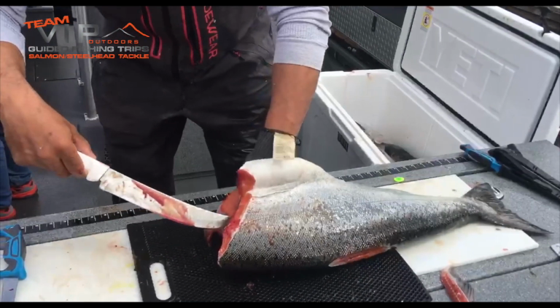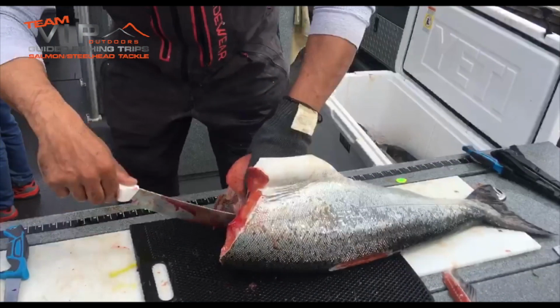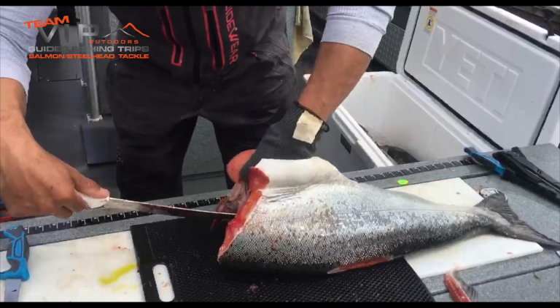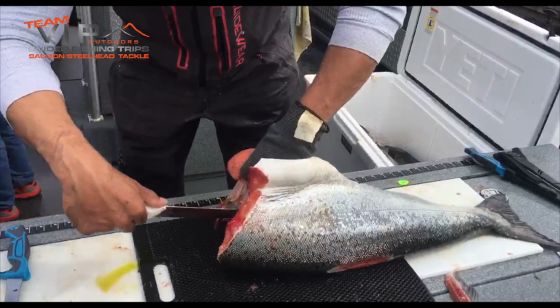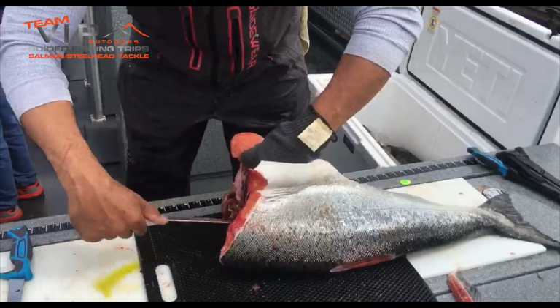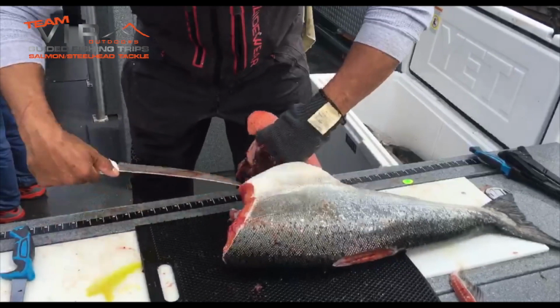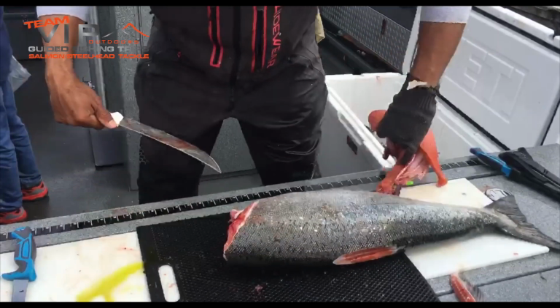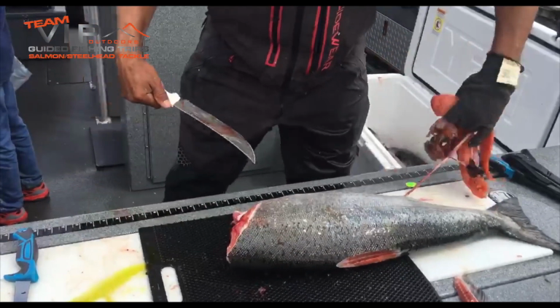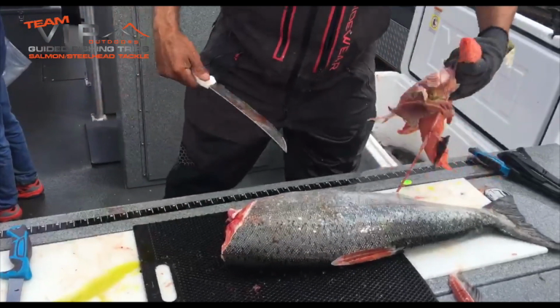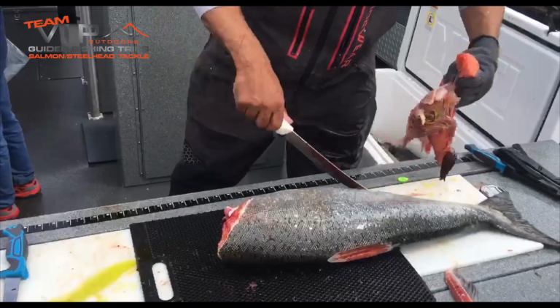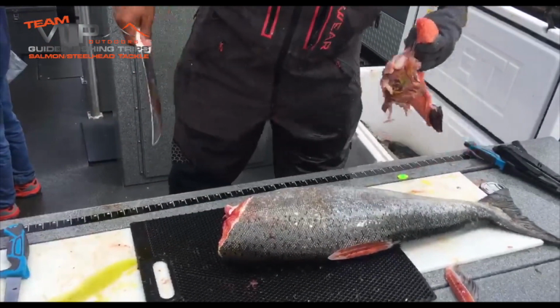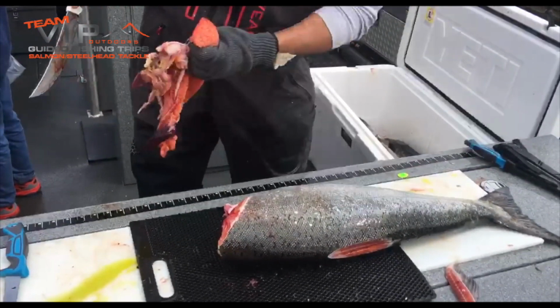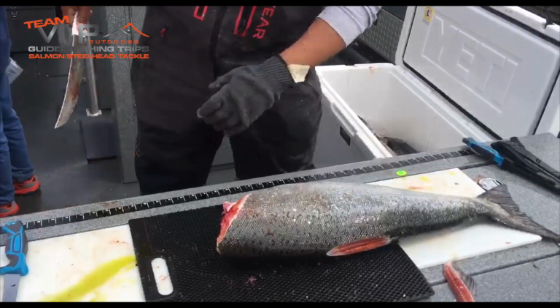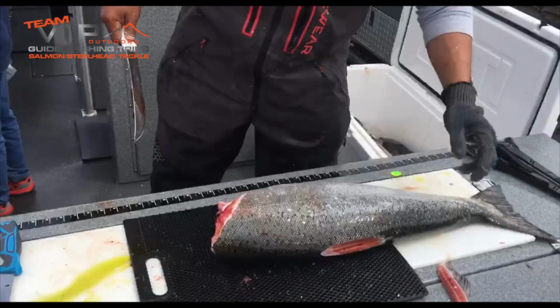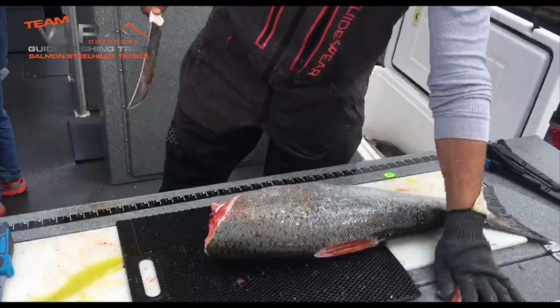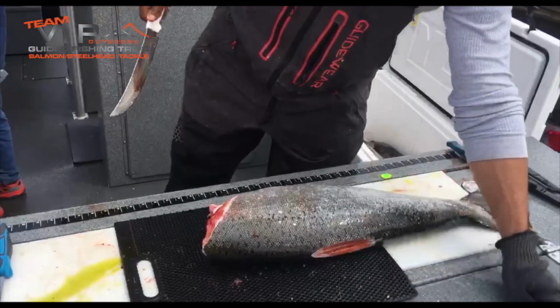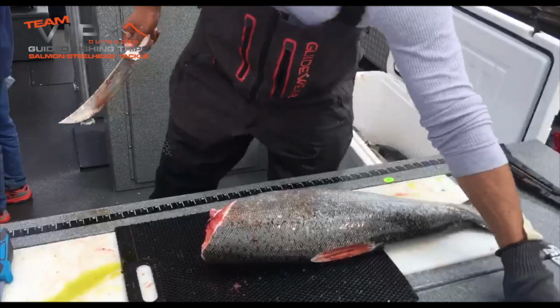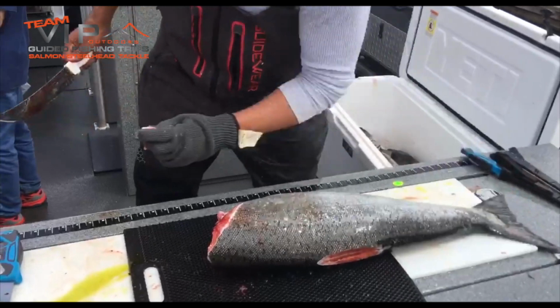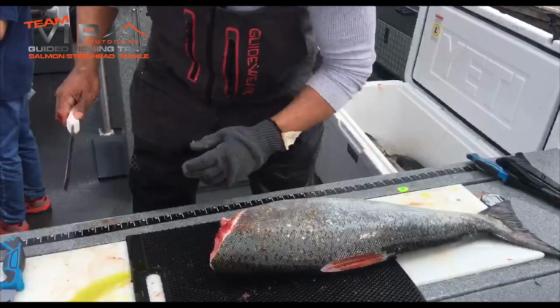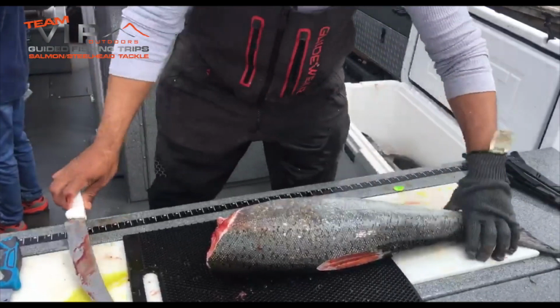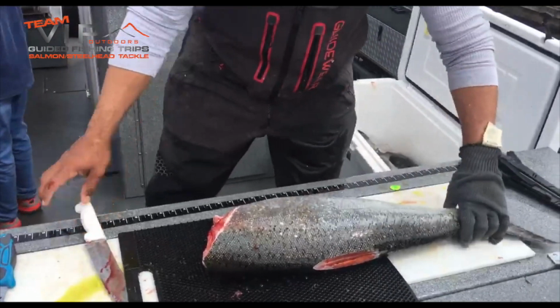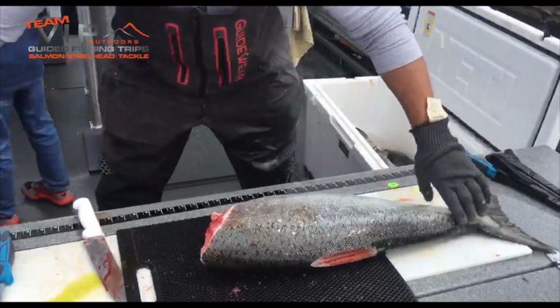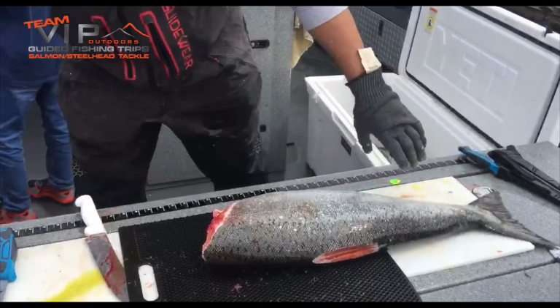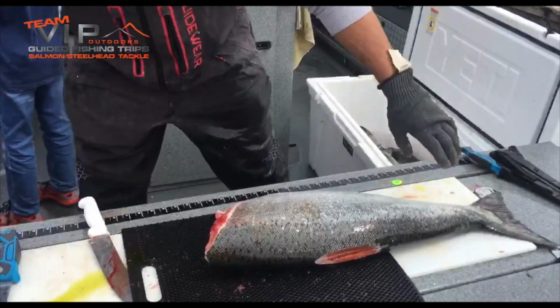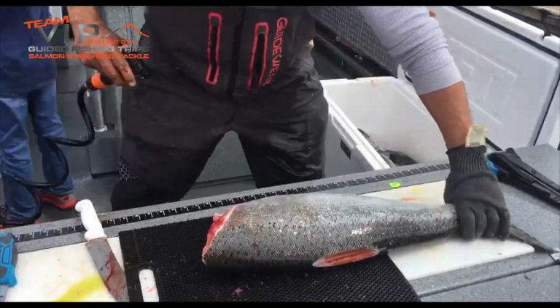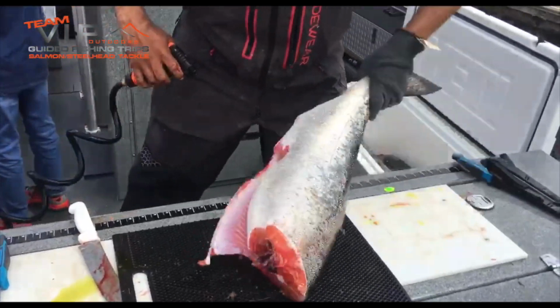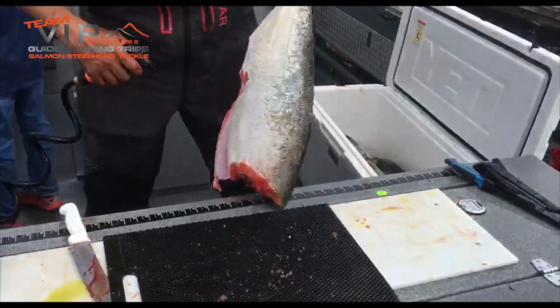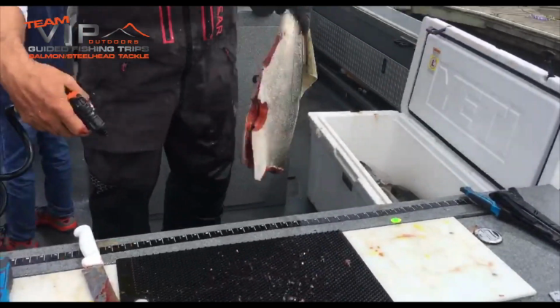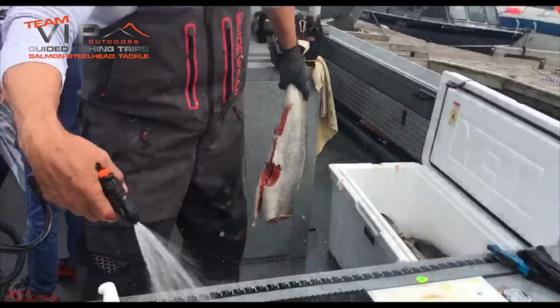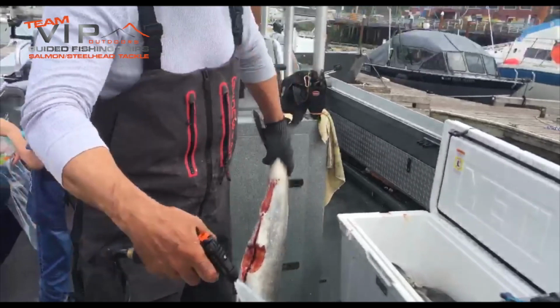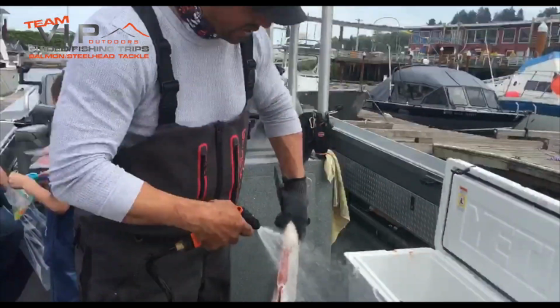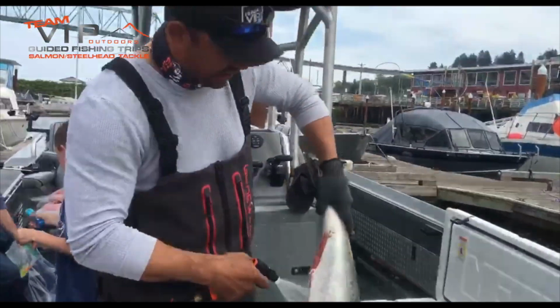Here's some nice roe for all you big fishermen in the fall. For me, I go hunting in the fall, so I throw it in the trash. I know that's going to upset a lot of people, but that's okay. Now I make sure everything is nice and clean.